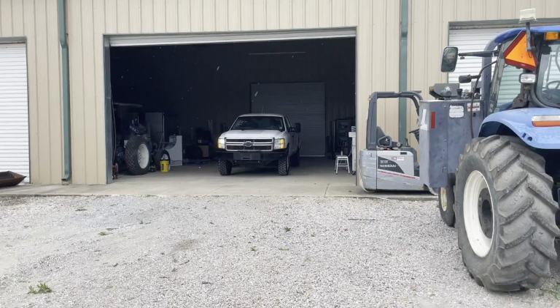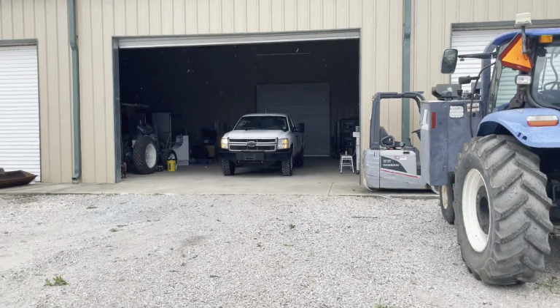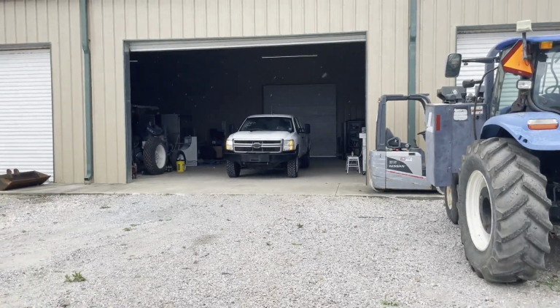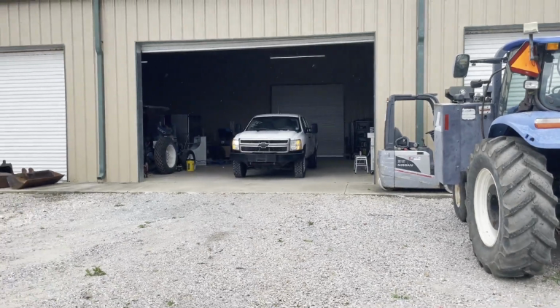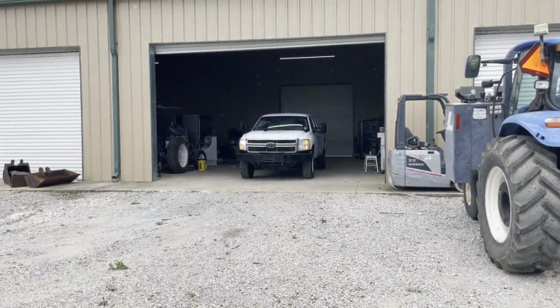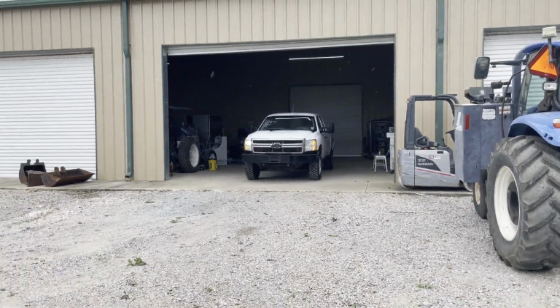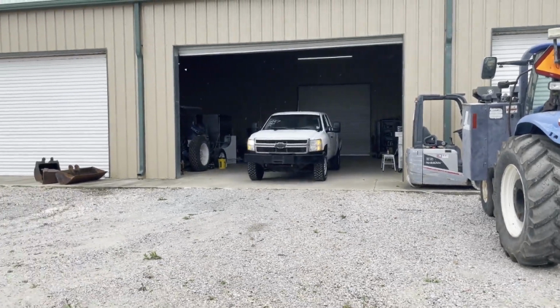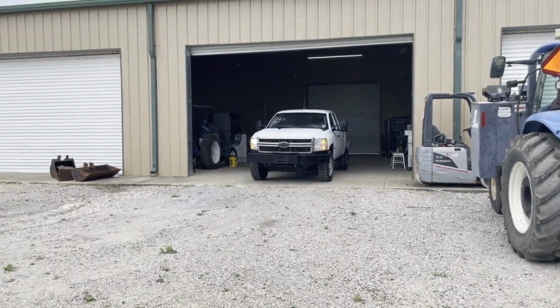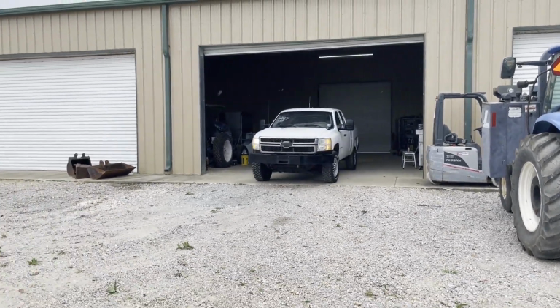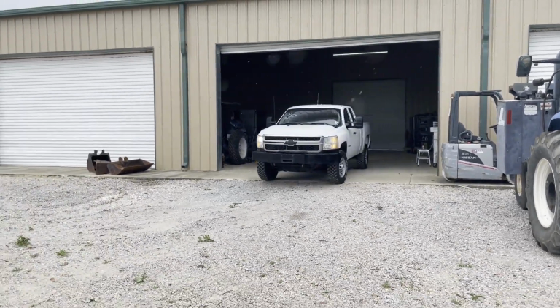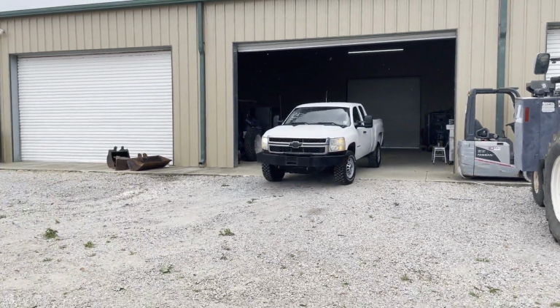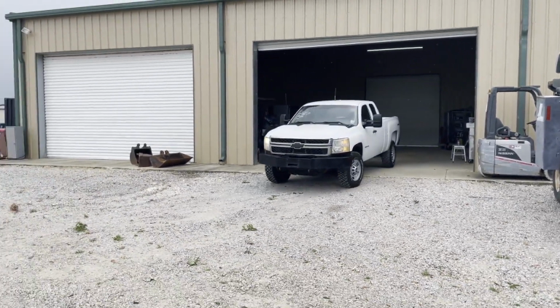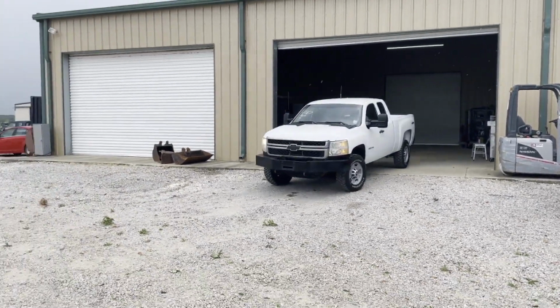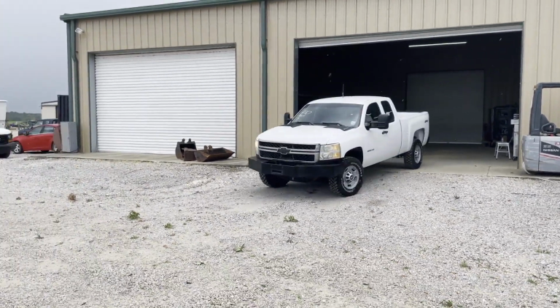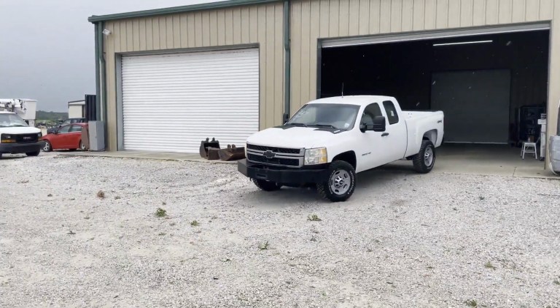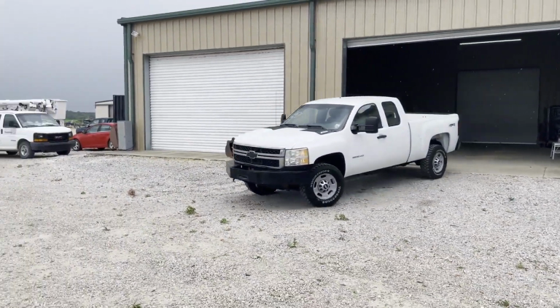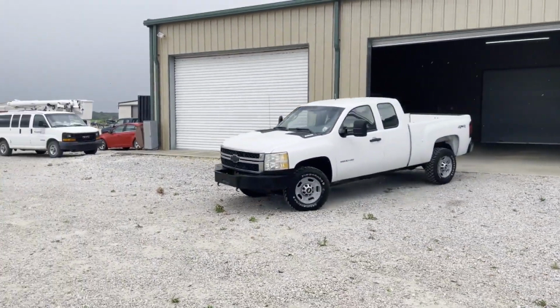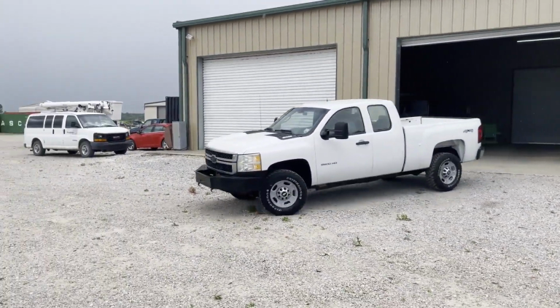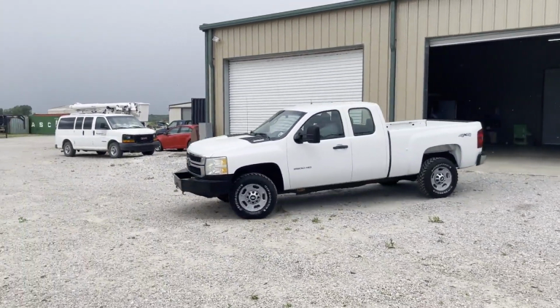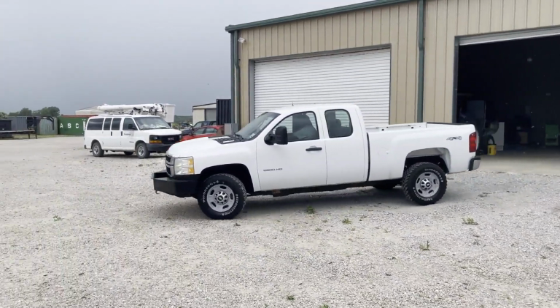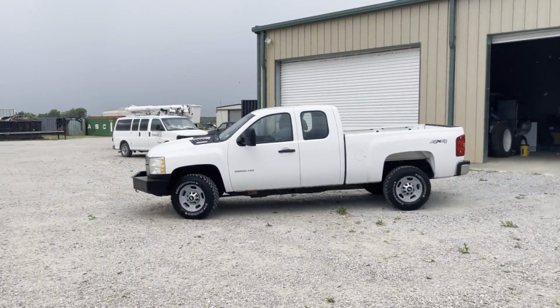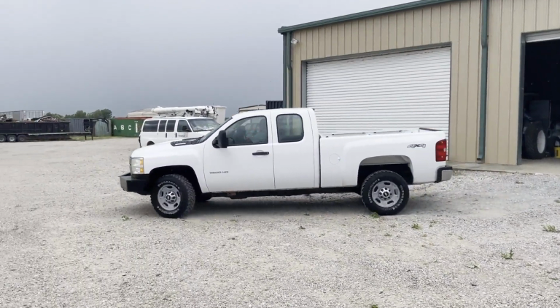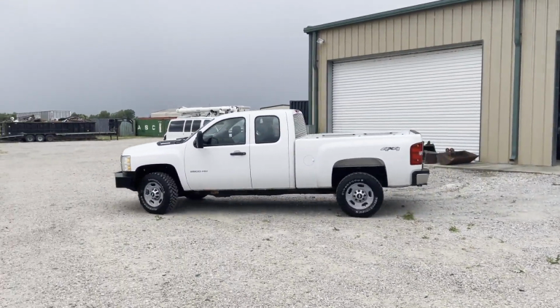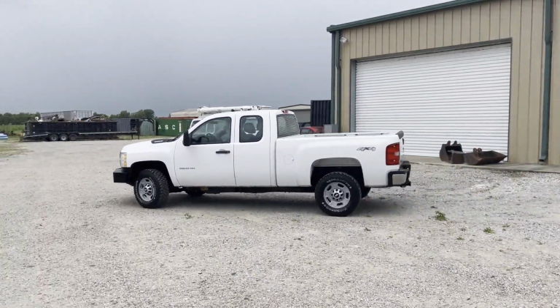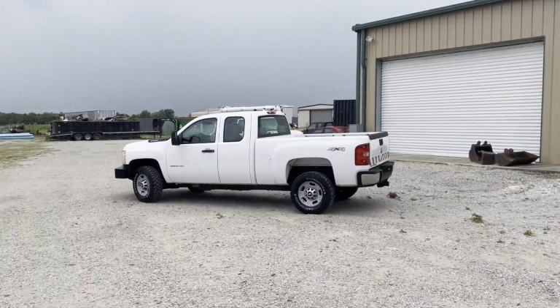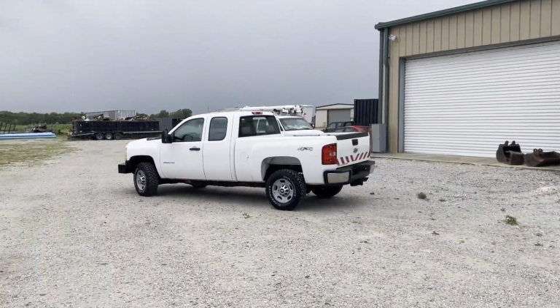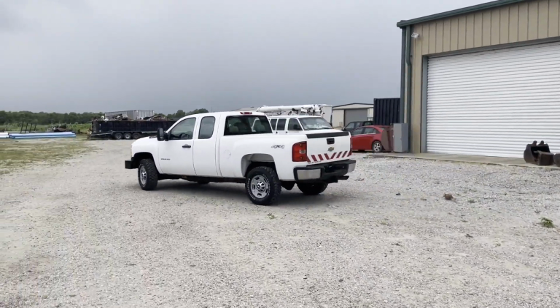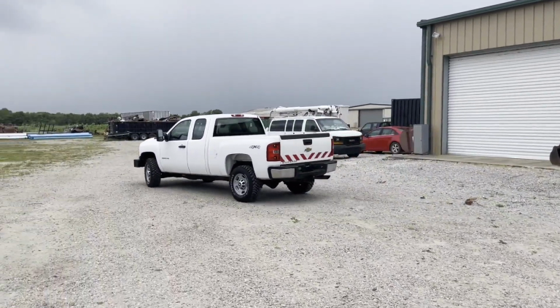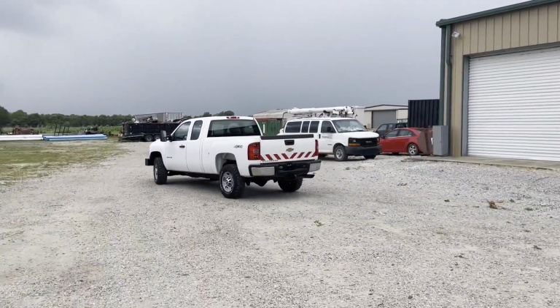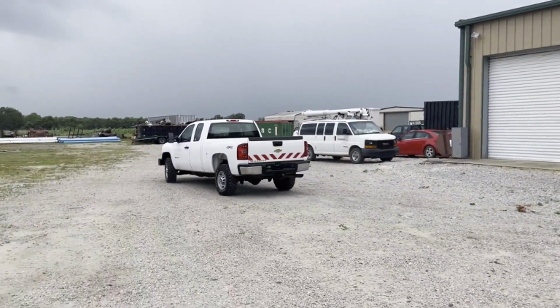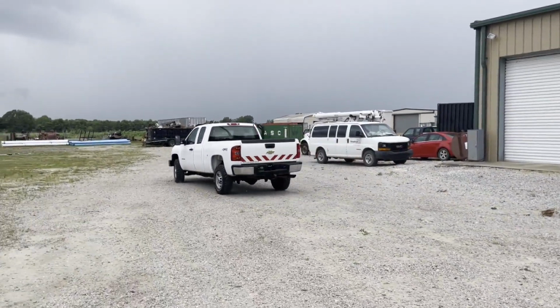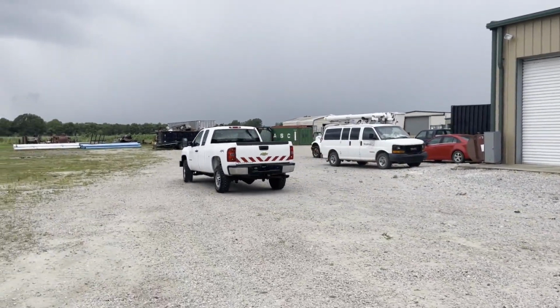Hey ladies, you're doing a drive-in. It's a 2011 three-quarter ton Chevy extended cab truck. Got 160,000 miles — cranking, running, driving. It's a pretty straight-up truck.